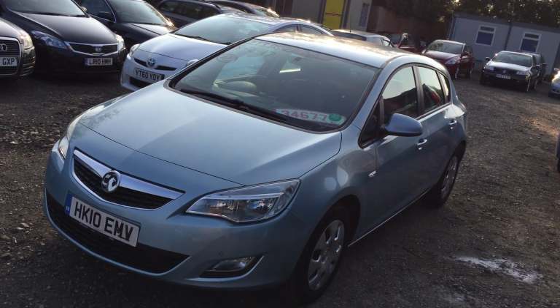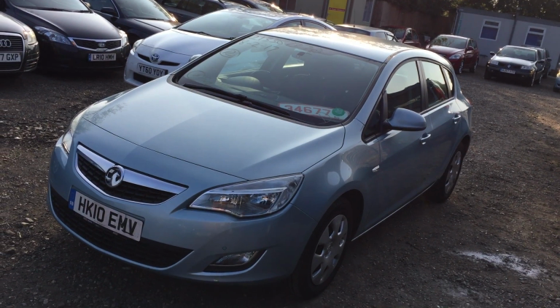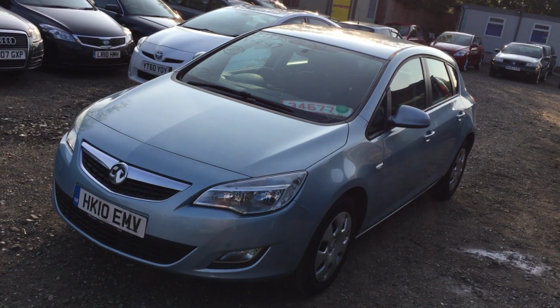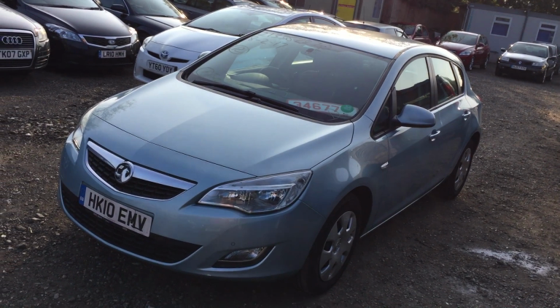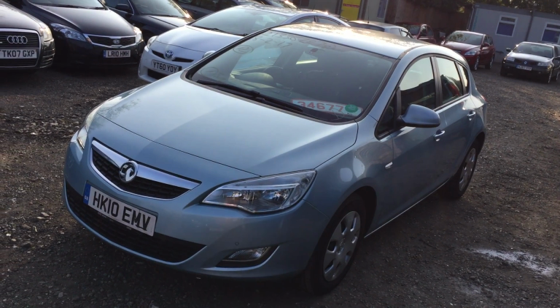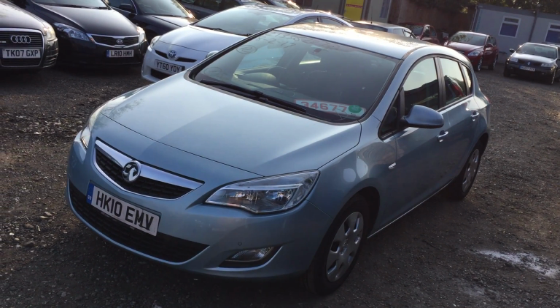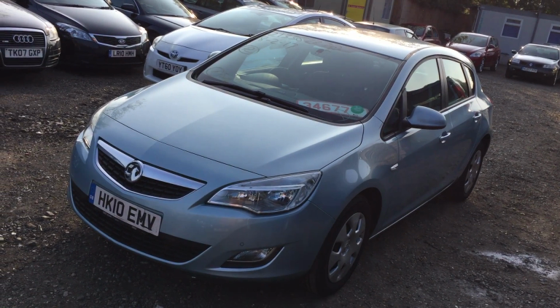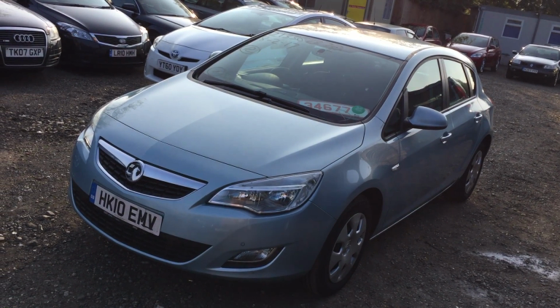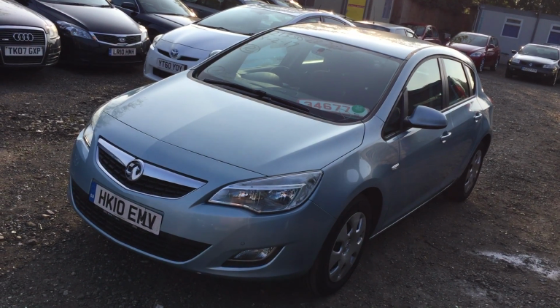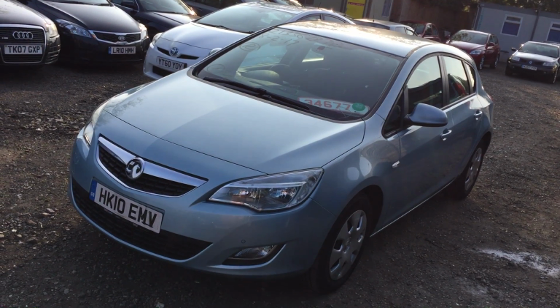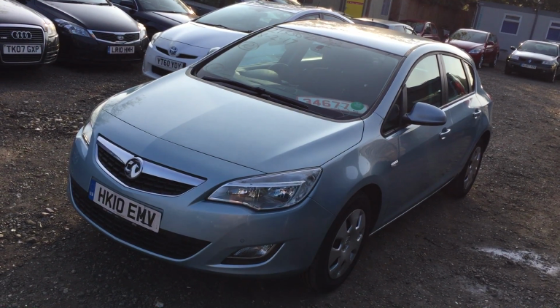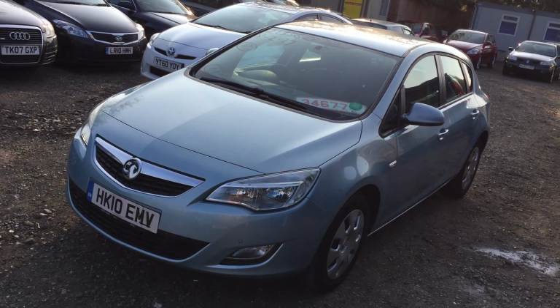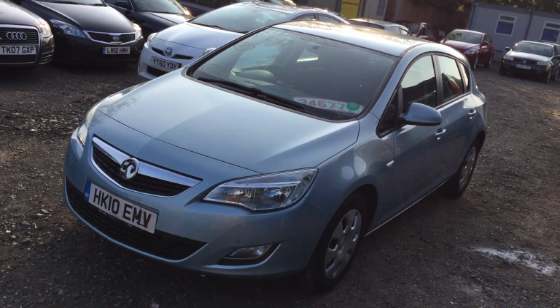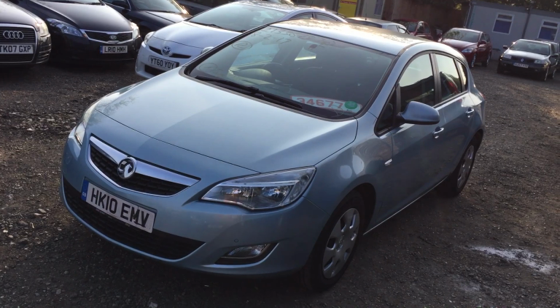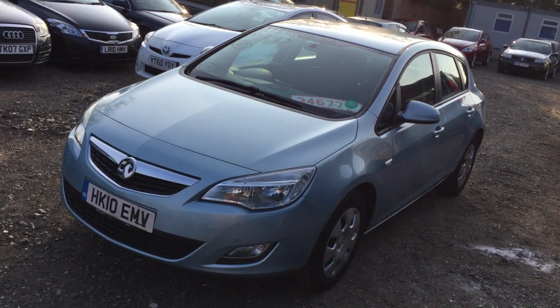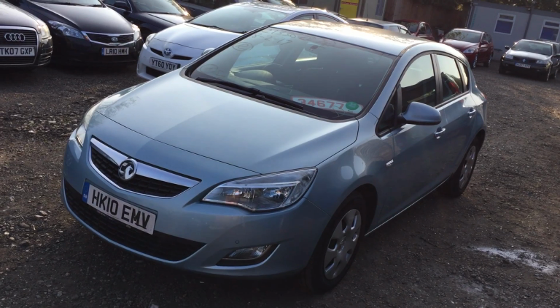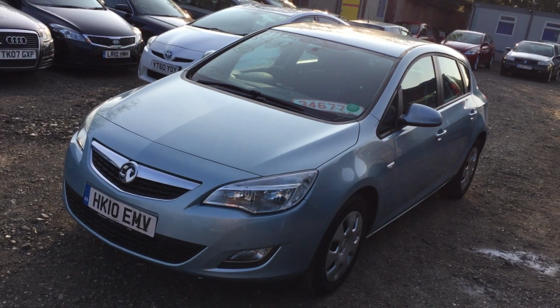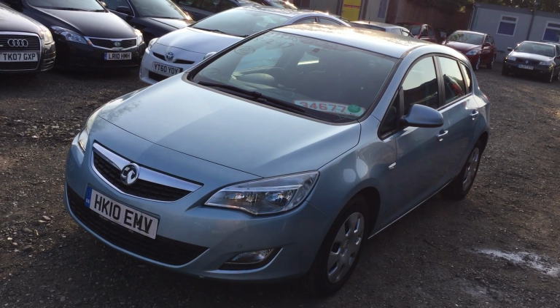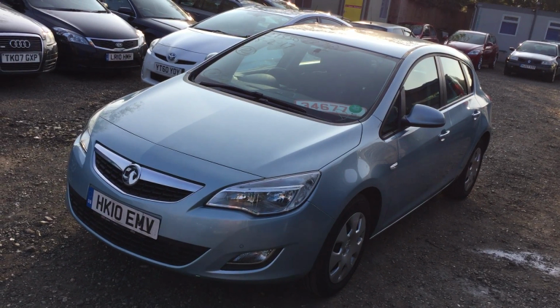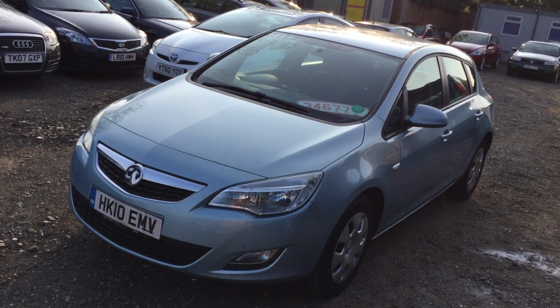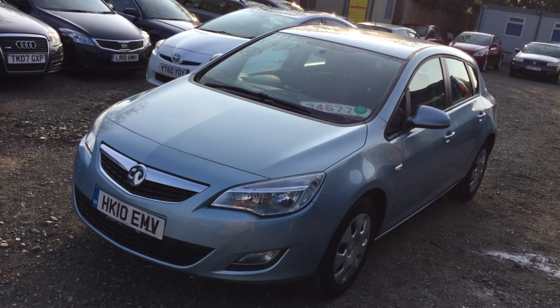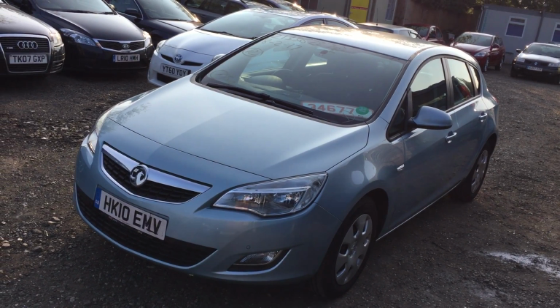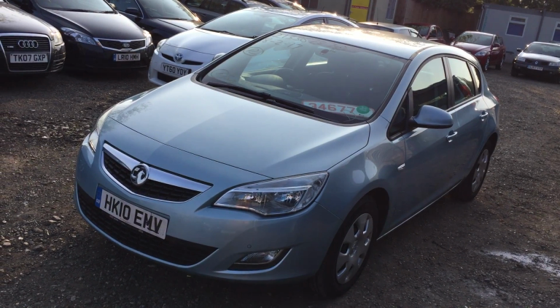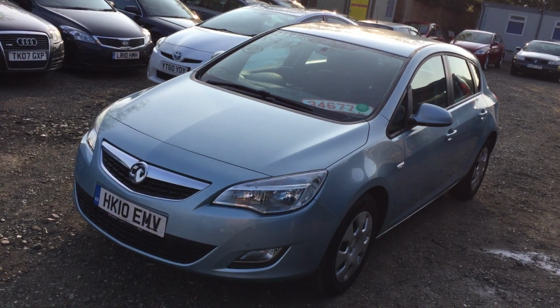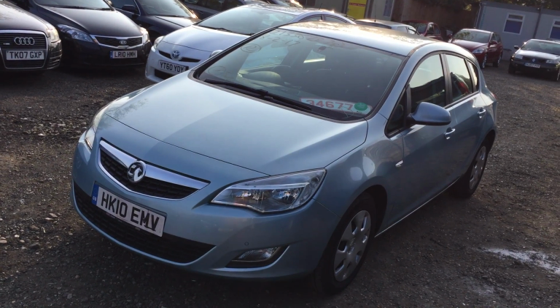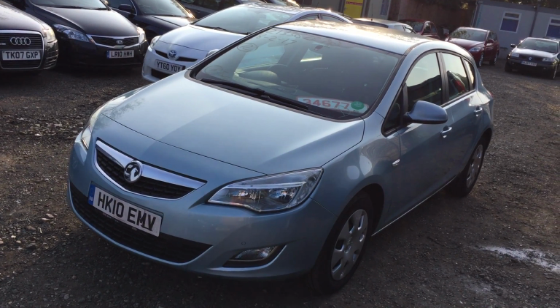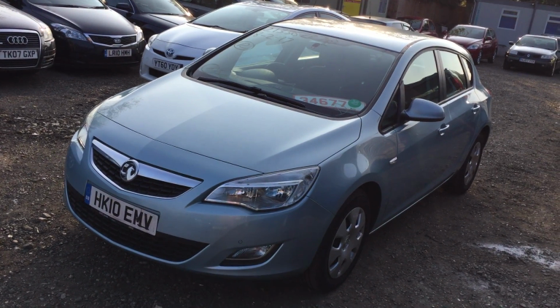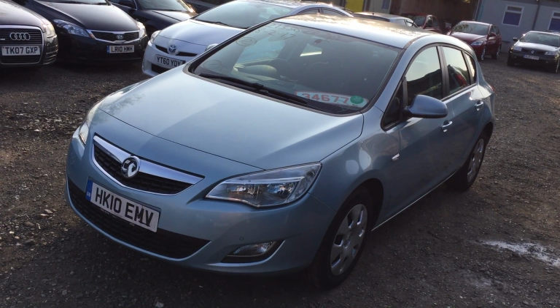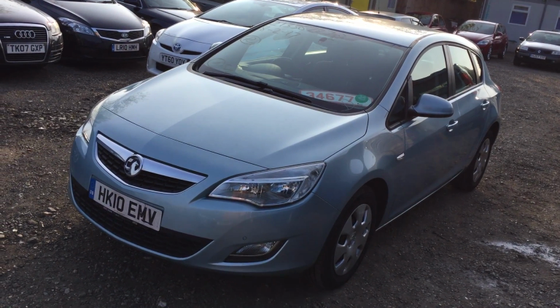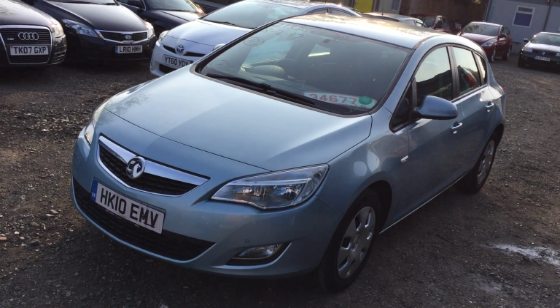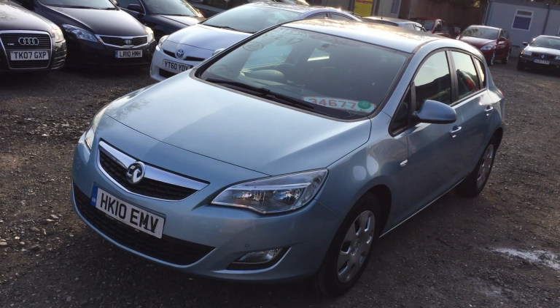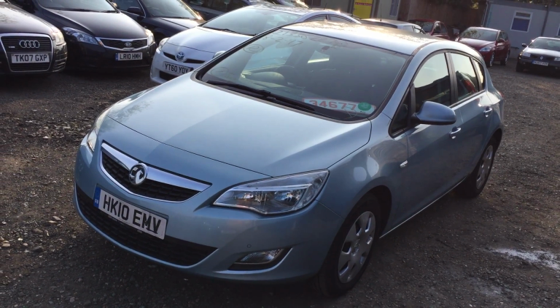2010 Vauxhall Astra 1.6 Exclusive. I think it's in like iceberg blue — it's like a silvery blue, it's quite nice.